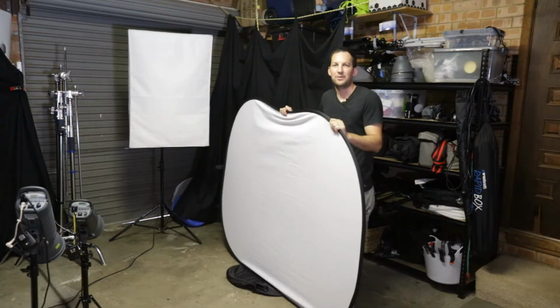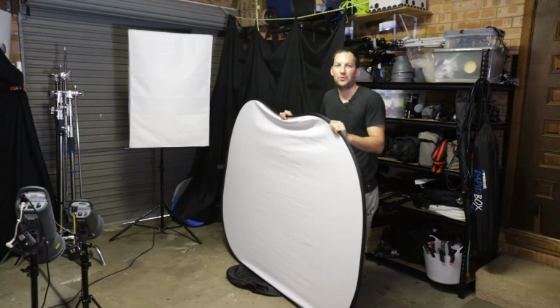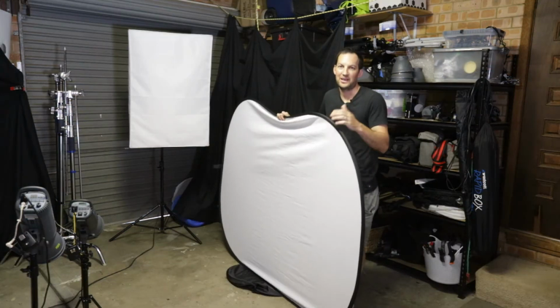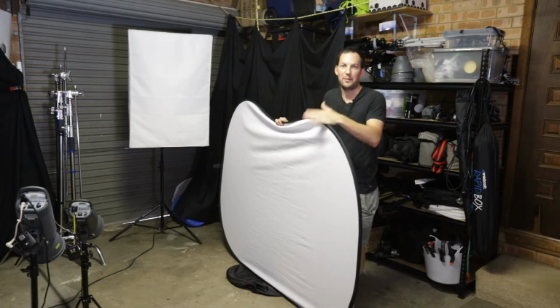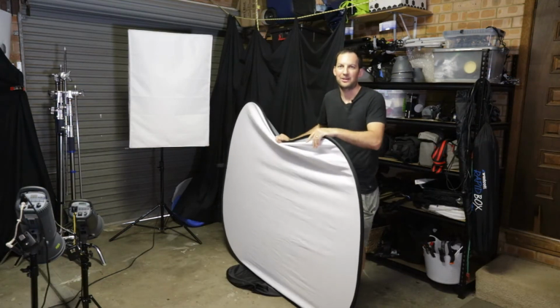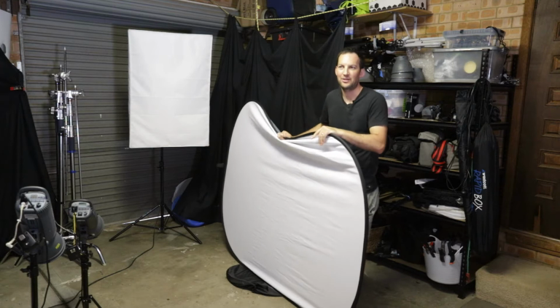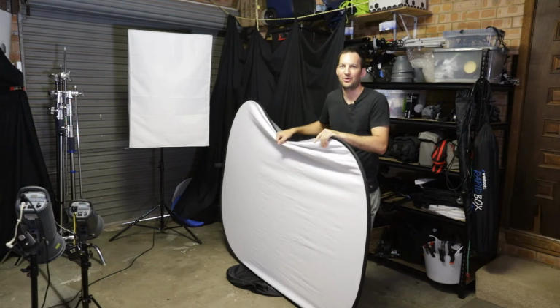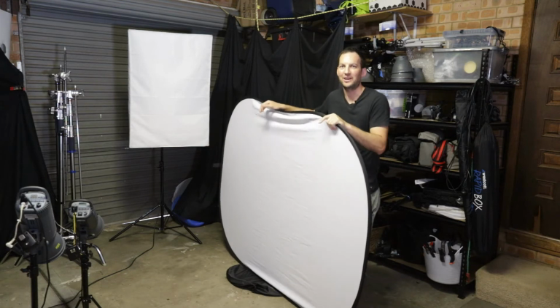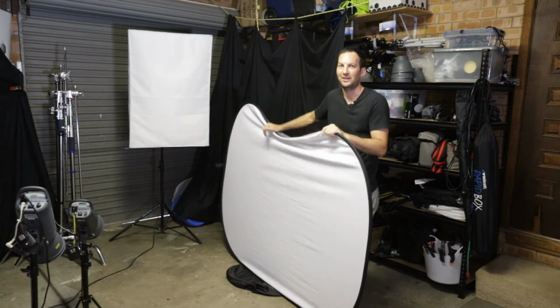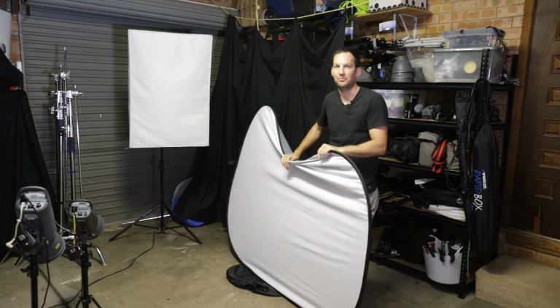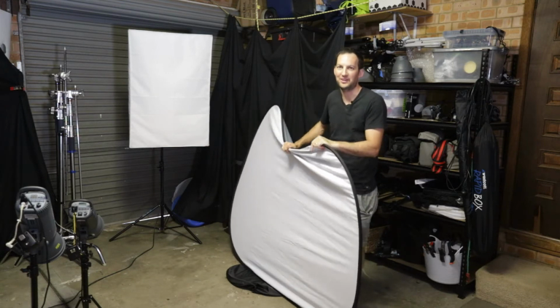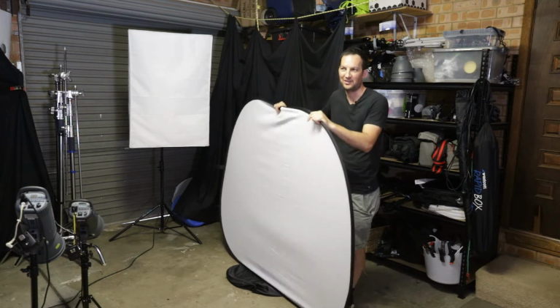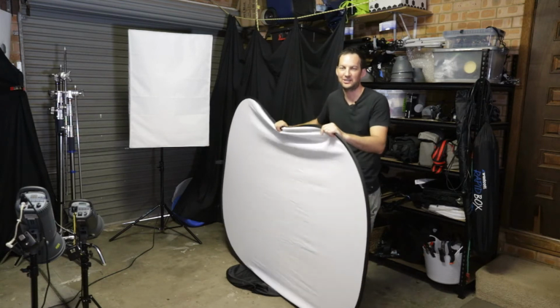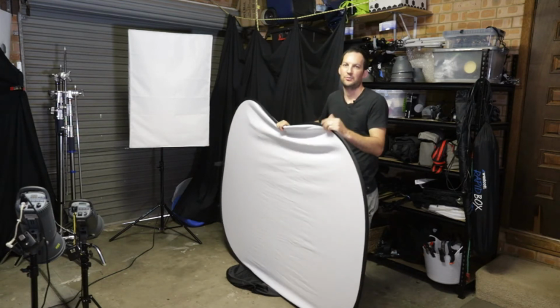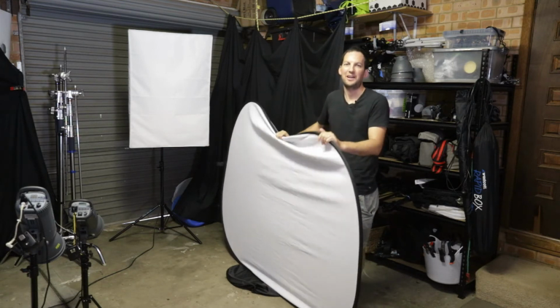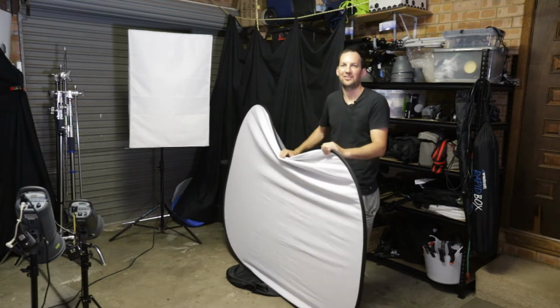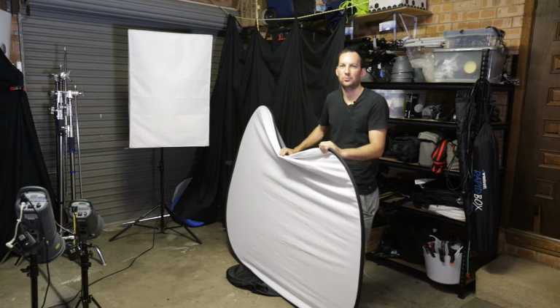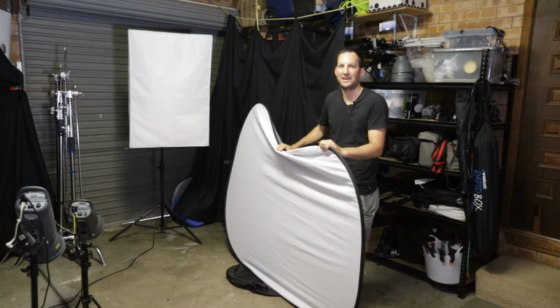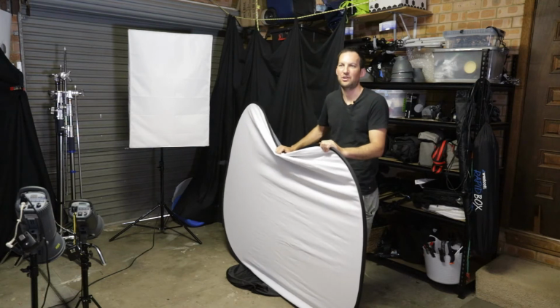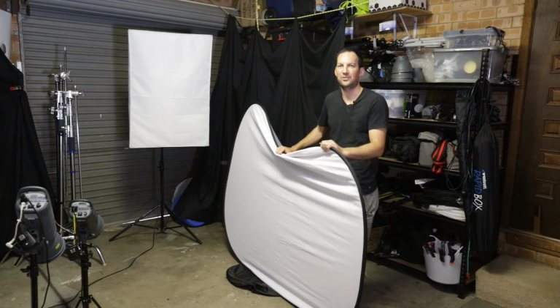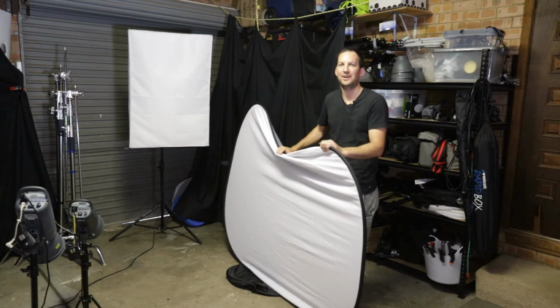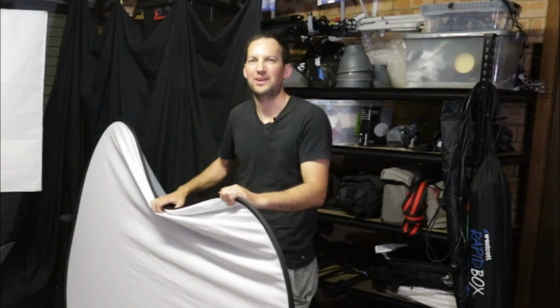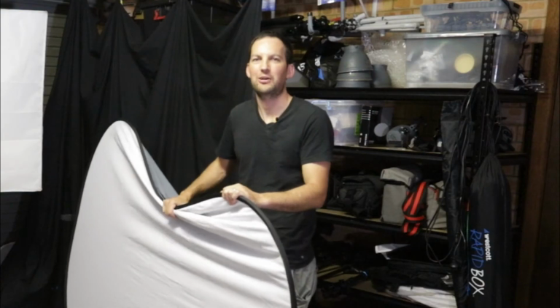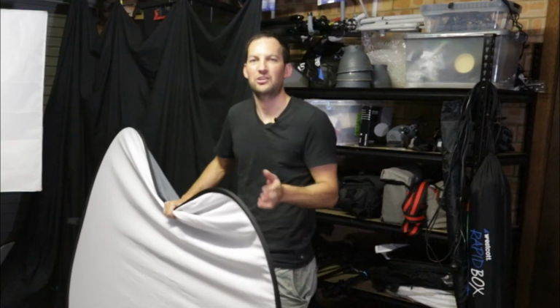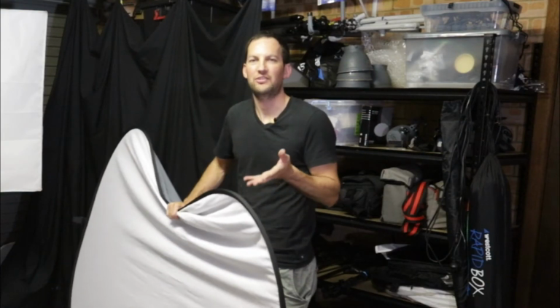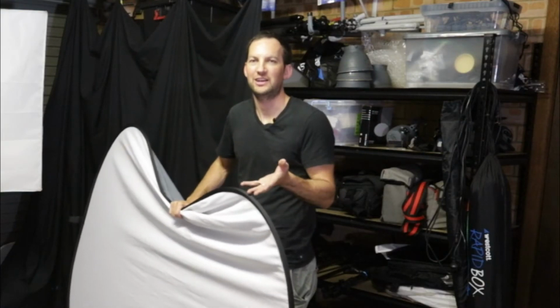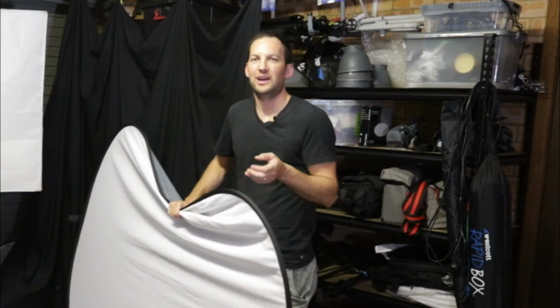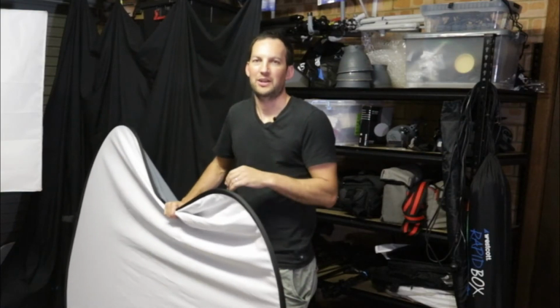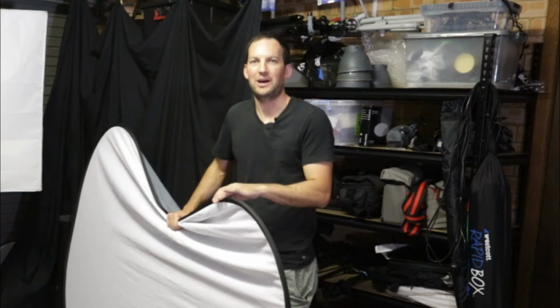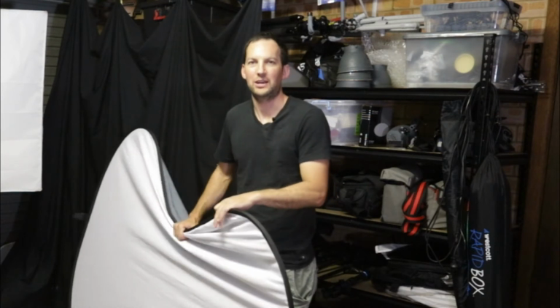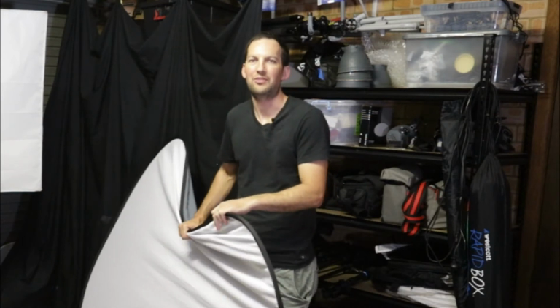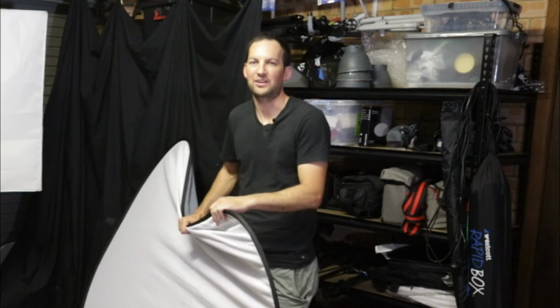Anyone that's bought a pop-up background like this knows what a pain these things are to put away if you don't know how to do them. So in this video I'm going to show you guys exactly how to put one of these away in about five seconds.